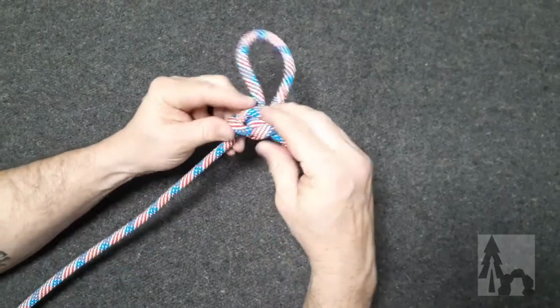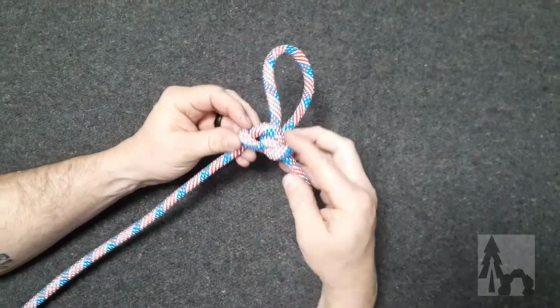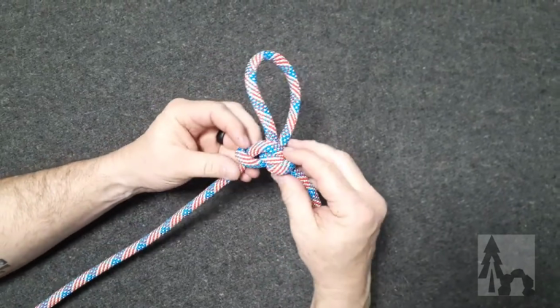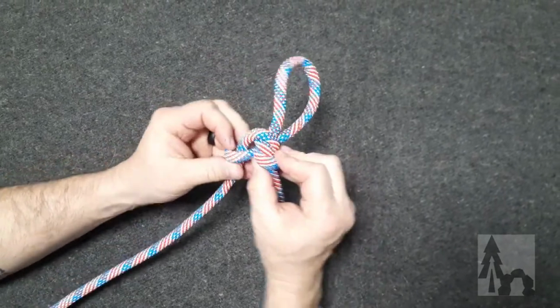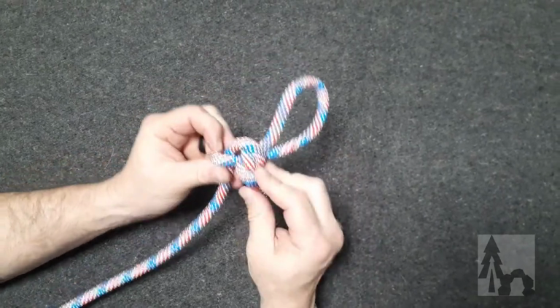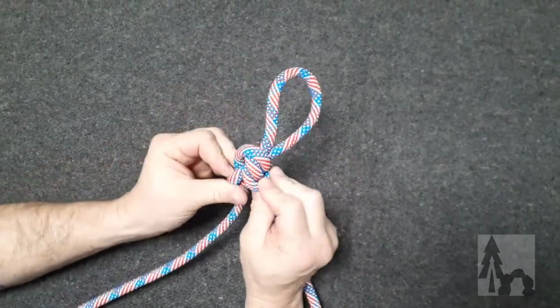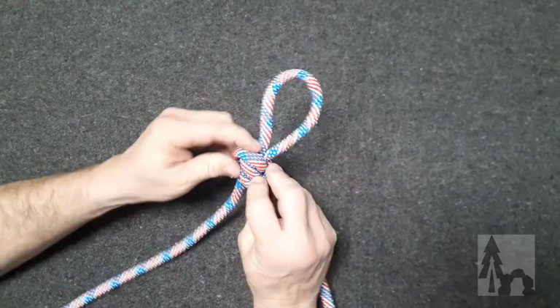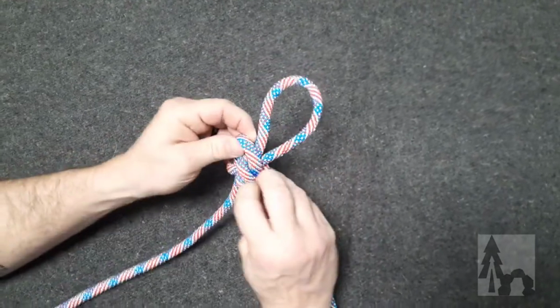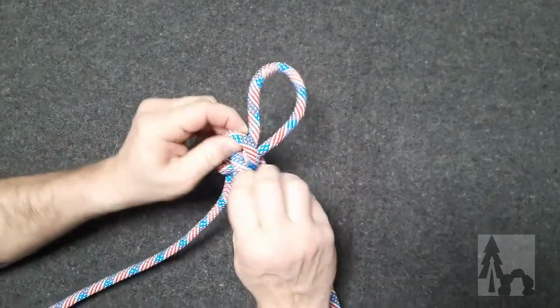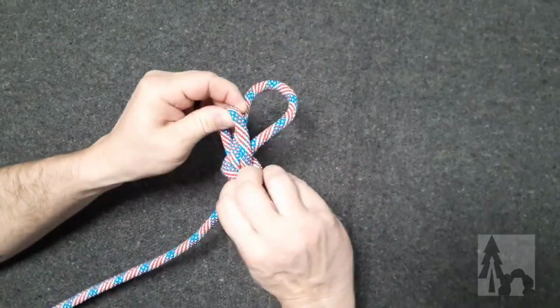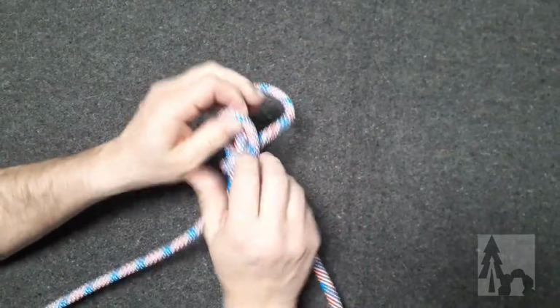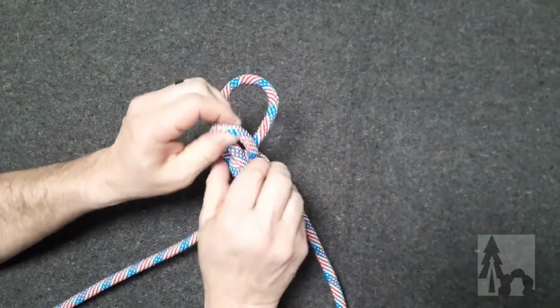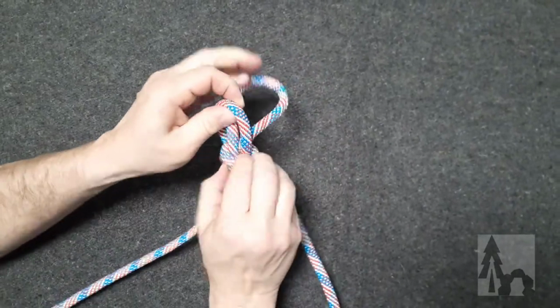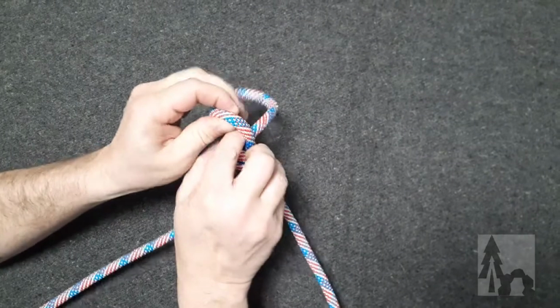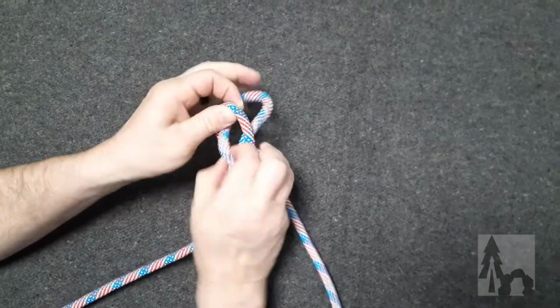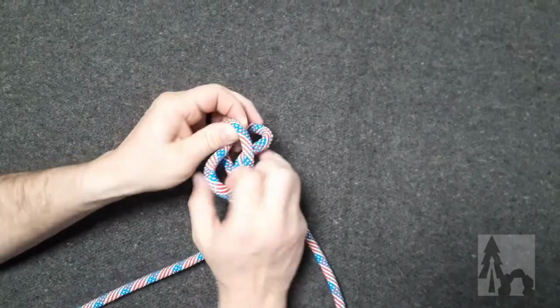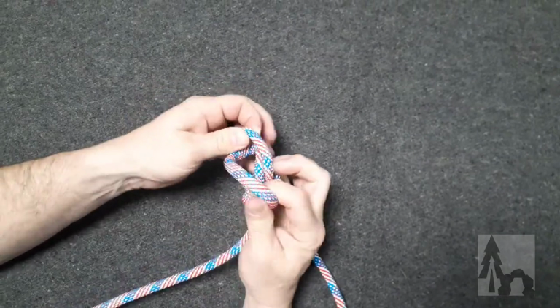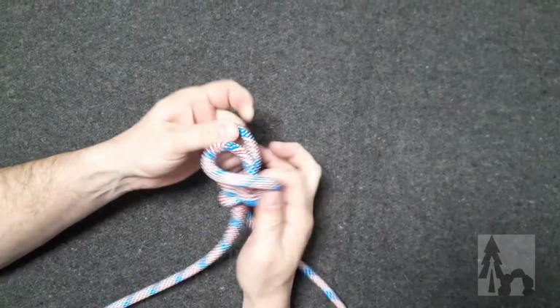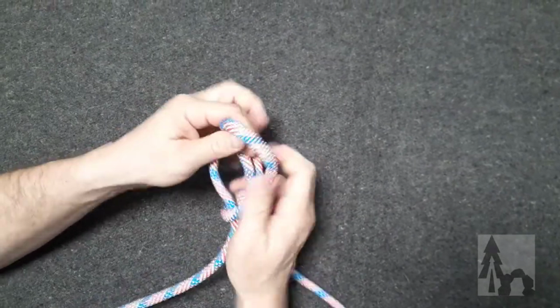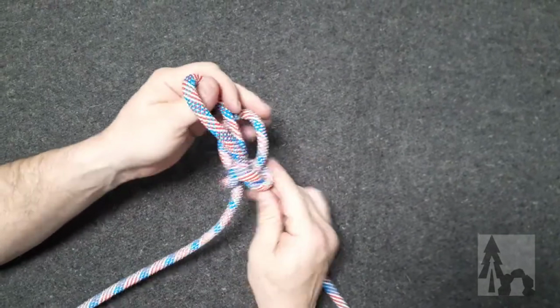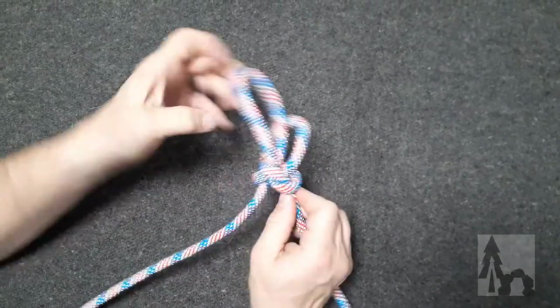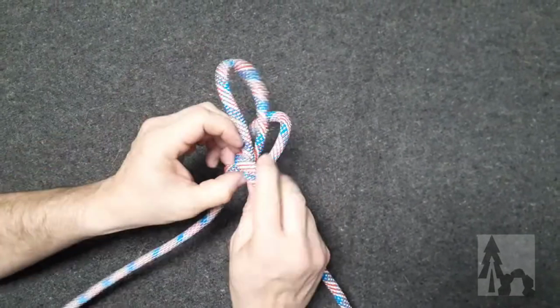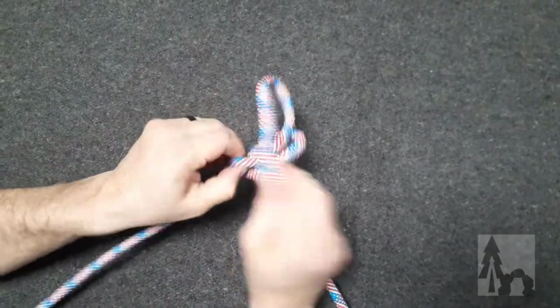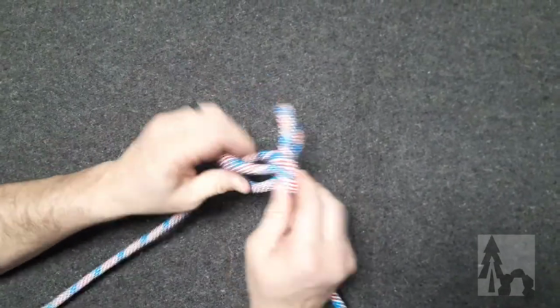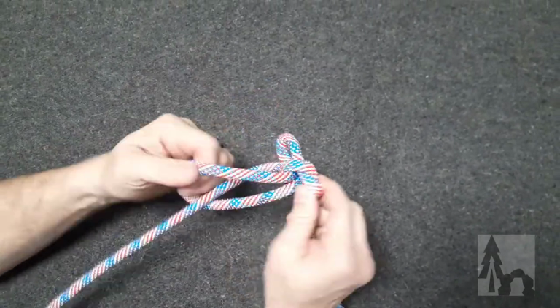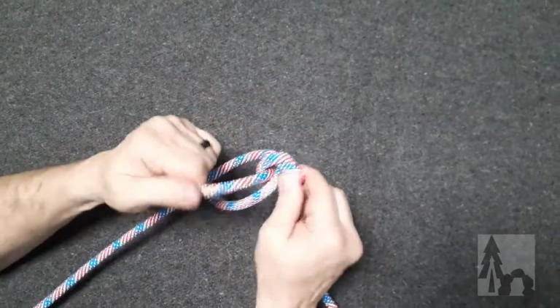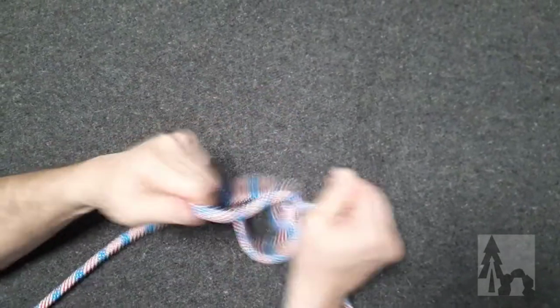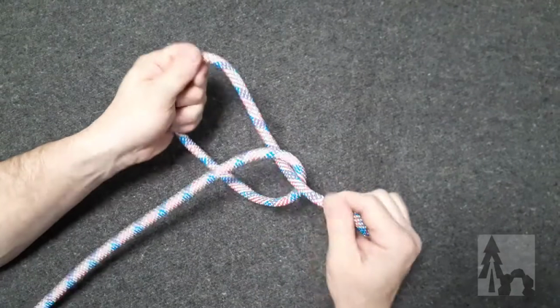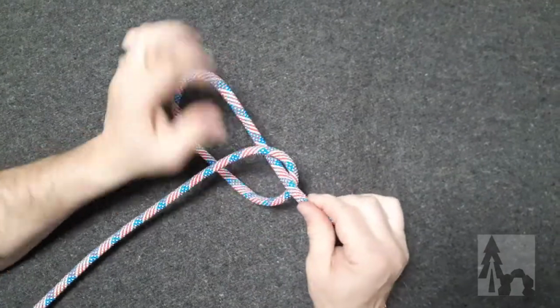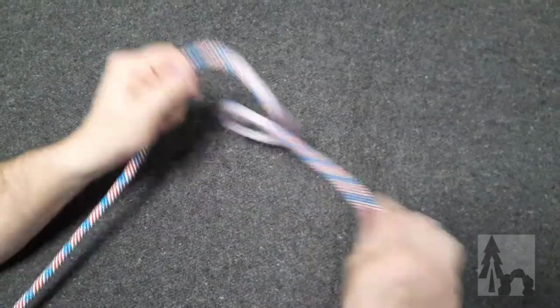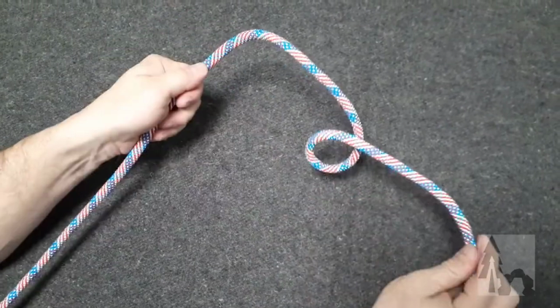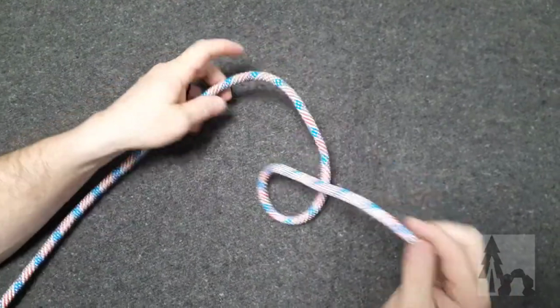It's easy to untie — I push these two folds down and pull that twisted loop through, and the knot kind of collapses.